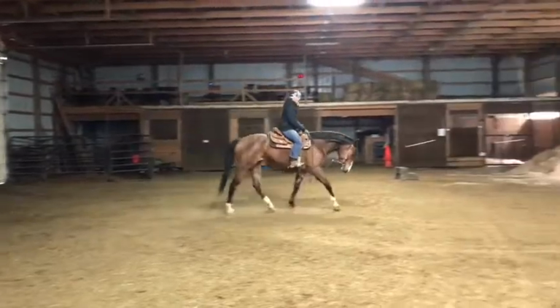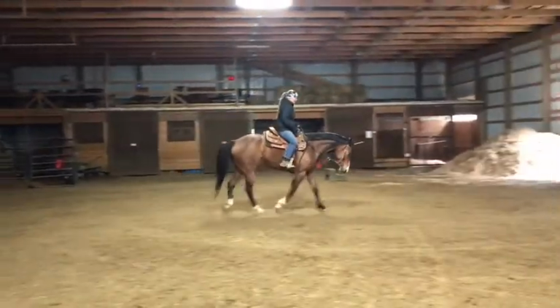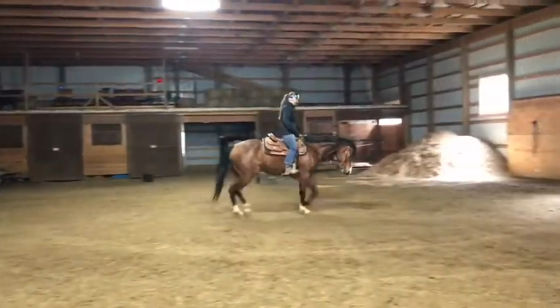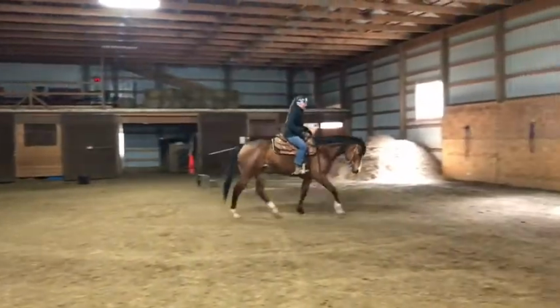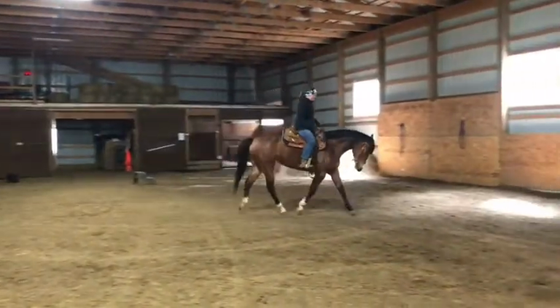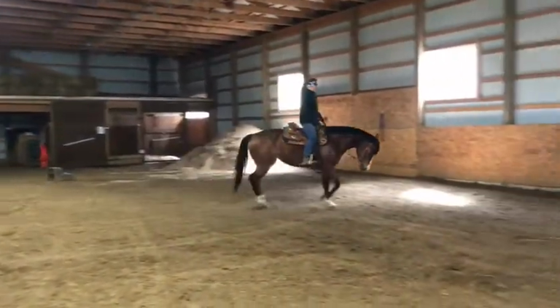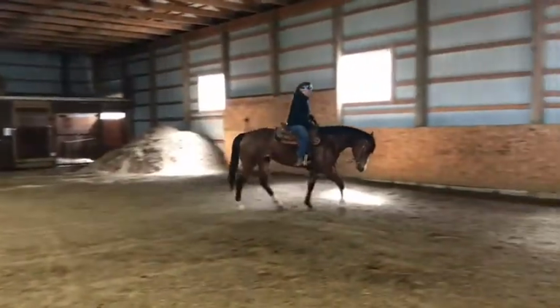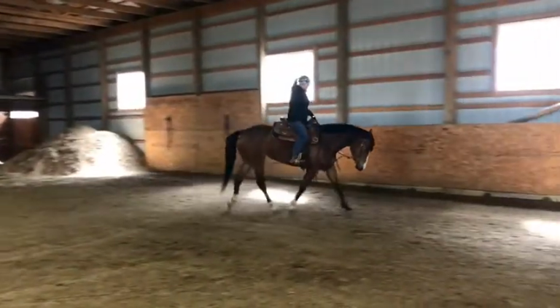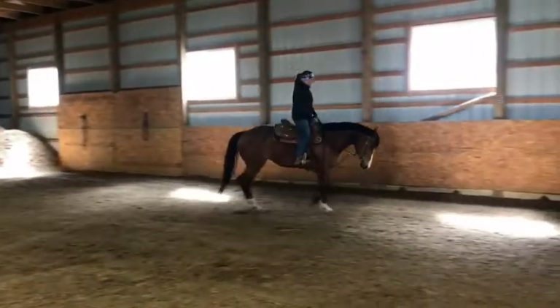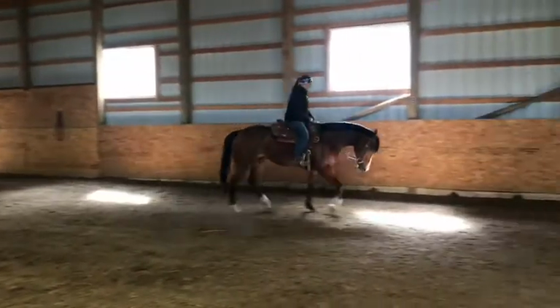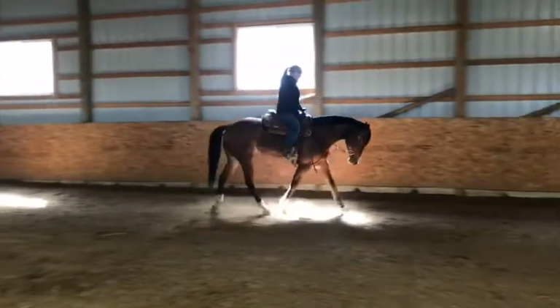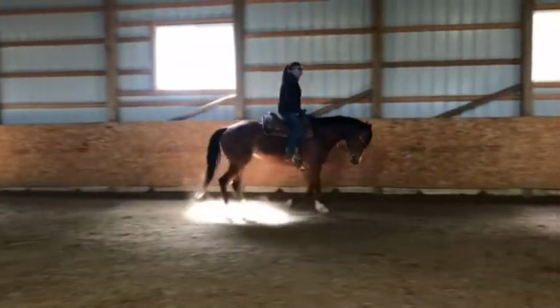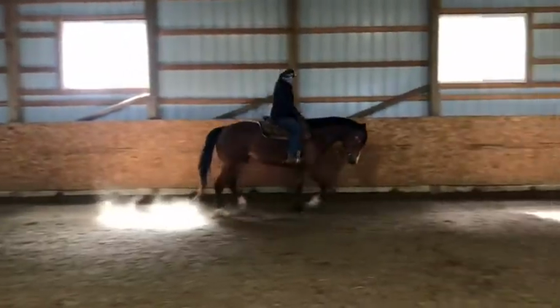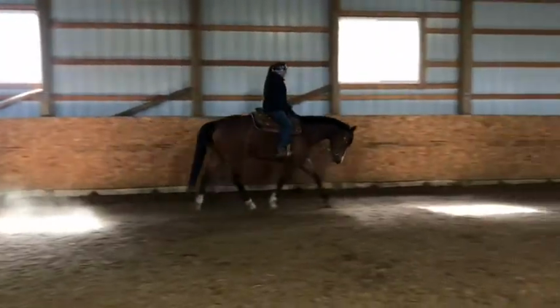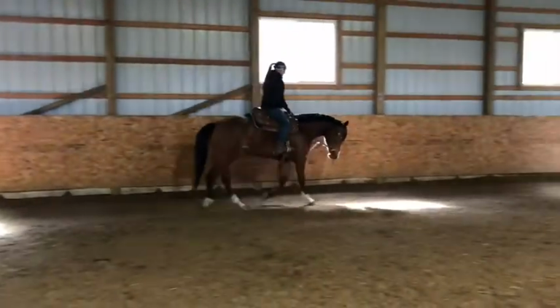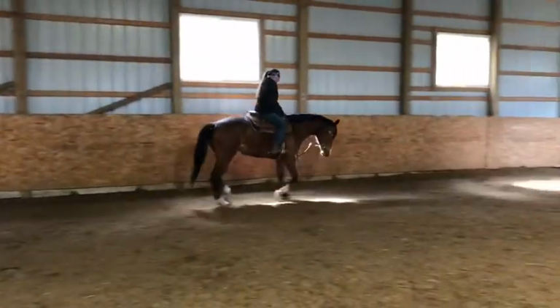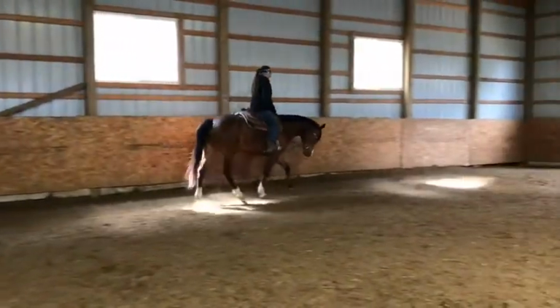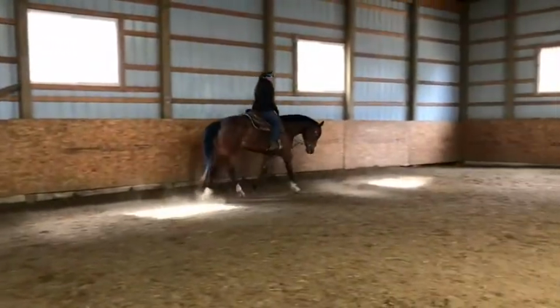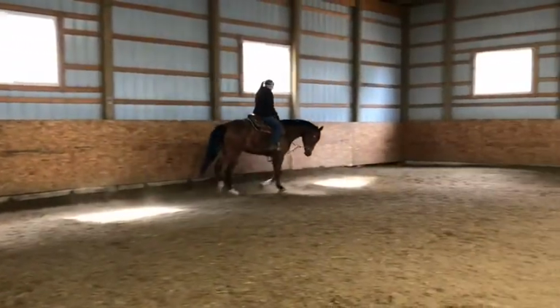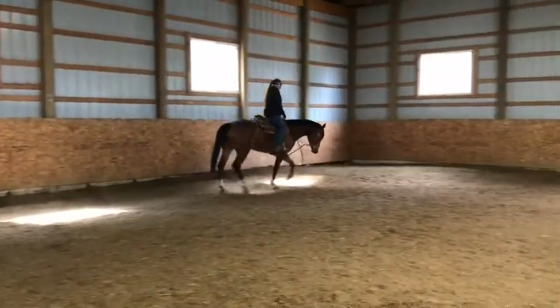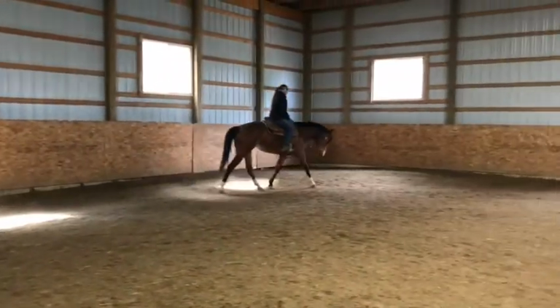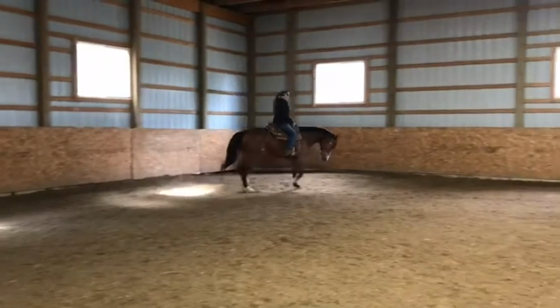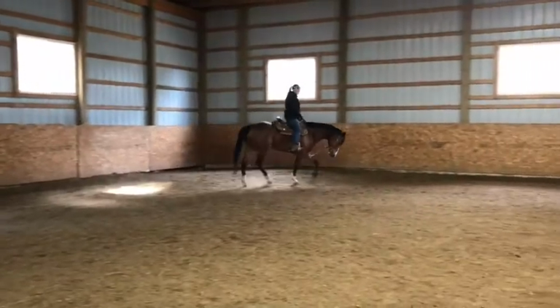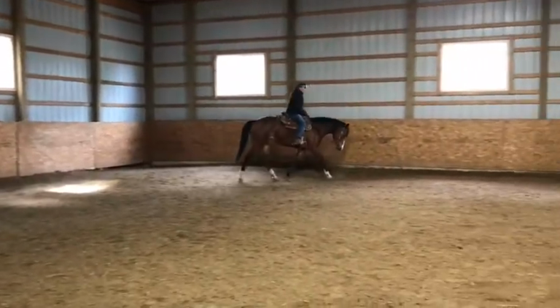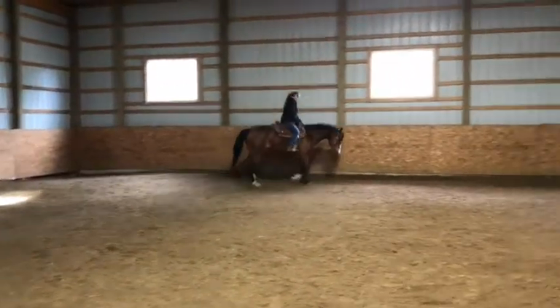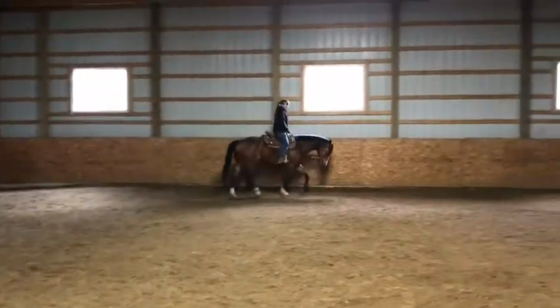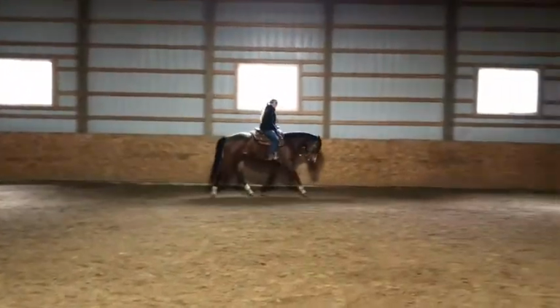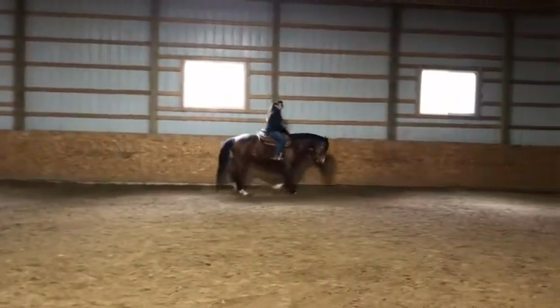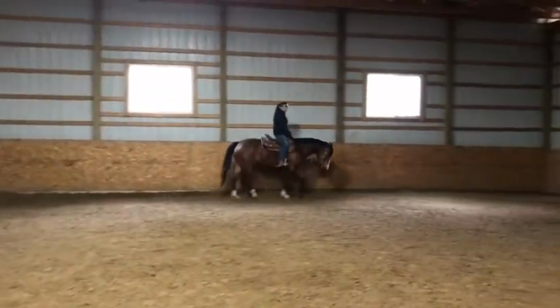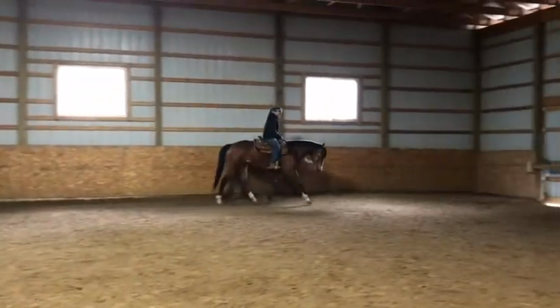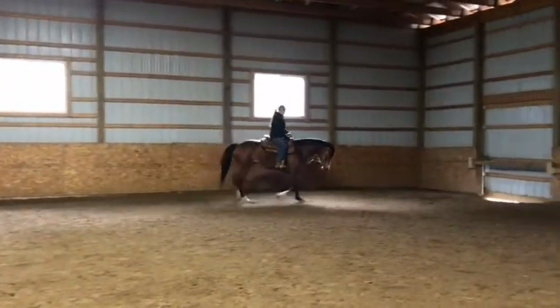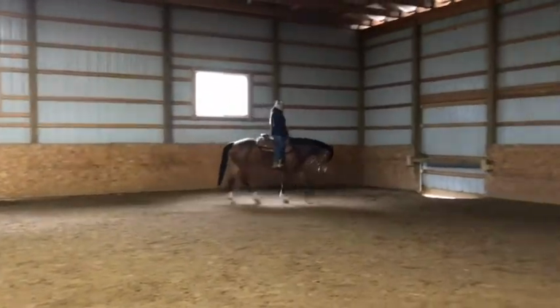I've been doing a lot of moving her out, pushing her up into a long trot, because she has a nice little jog, but she's kind of getting stuck. Like she does a little pitter-patter jog — she's not reaching, not stretching out. Like she gets sticky on her feet.